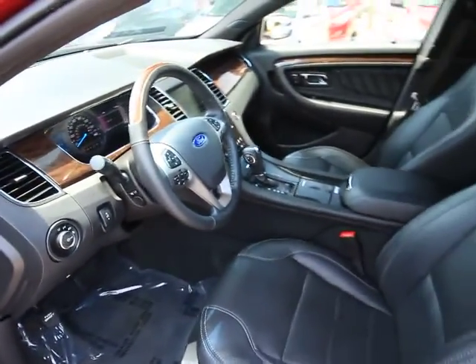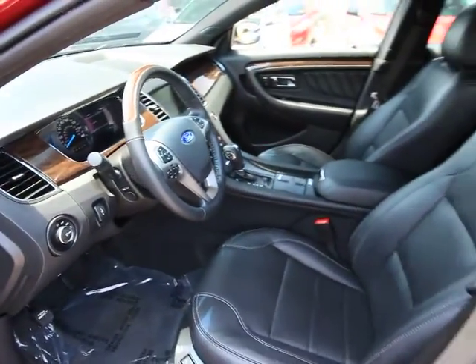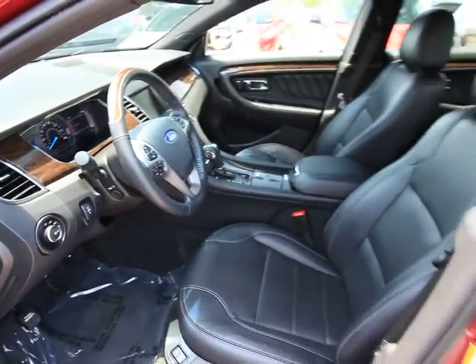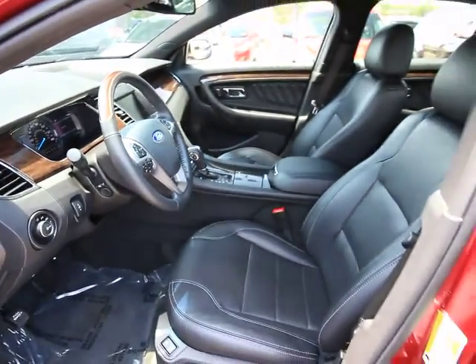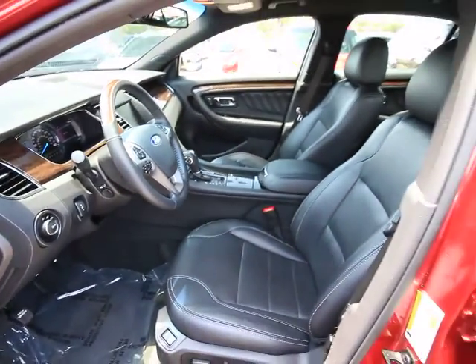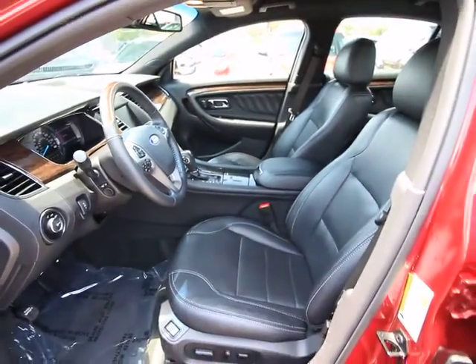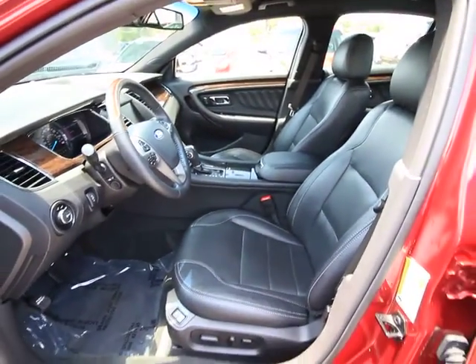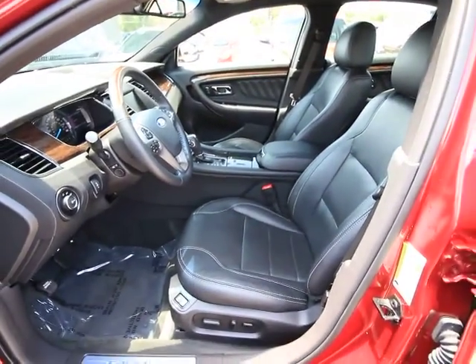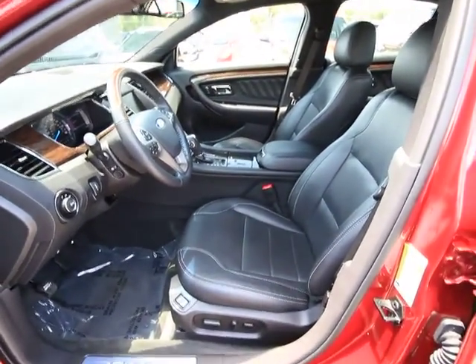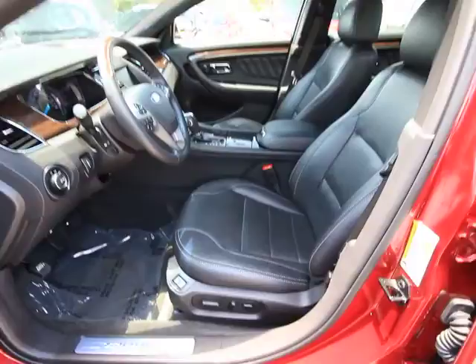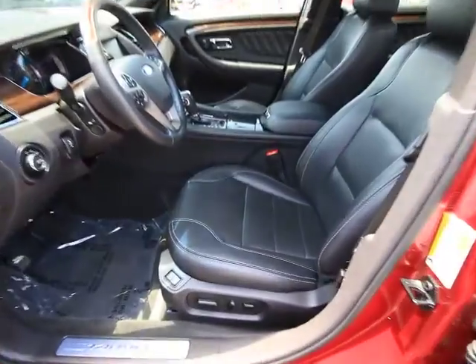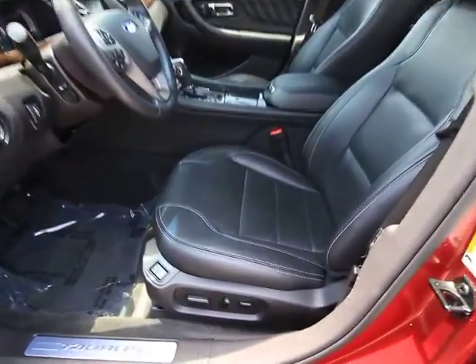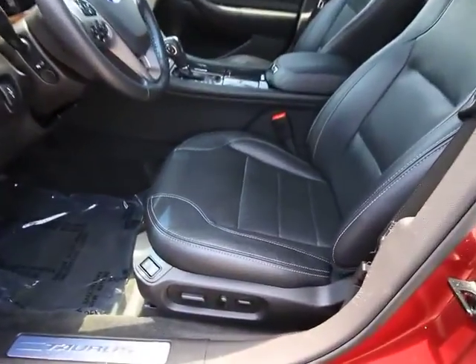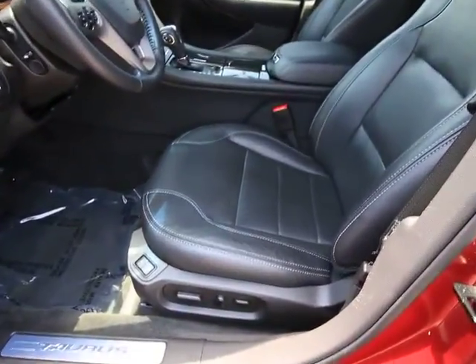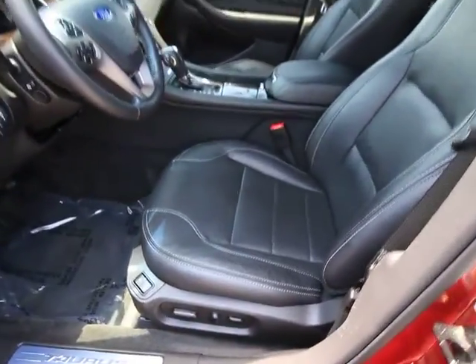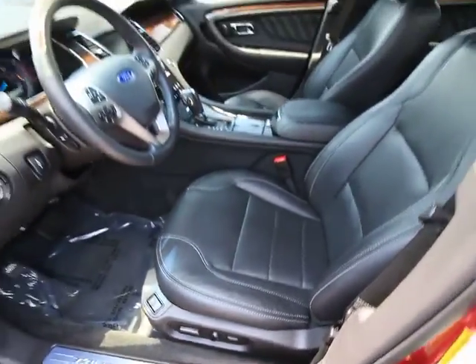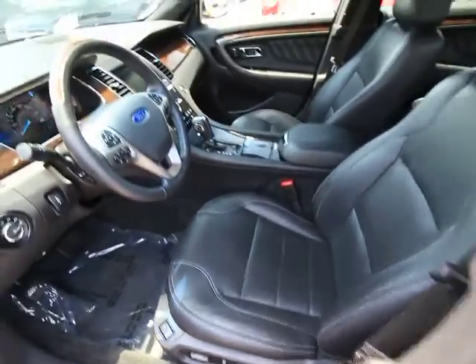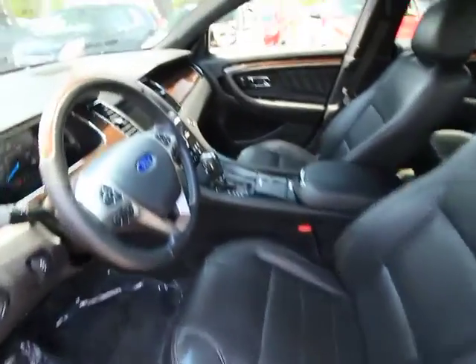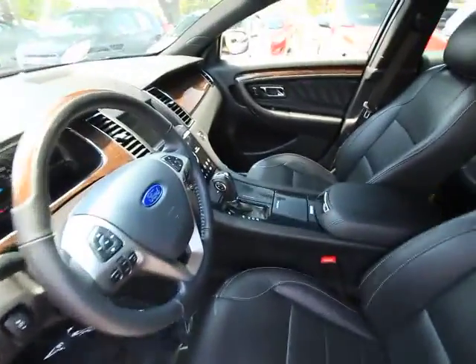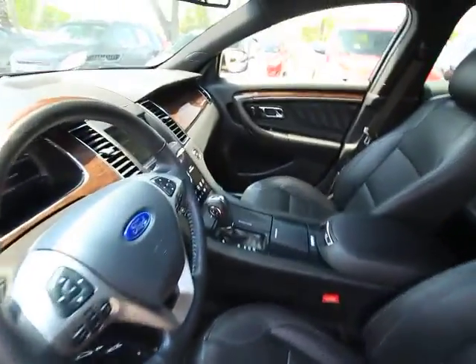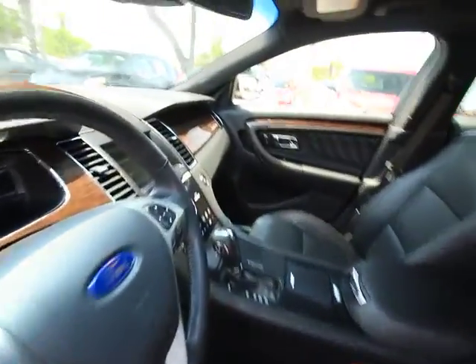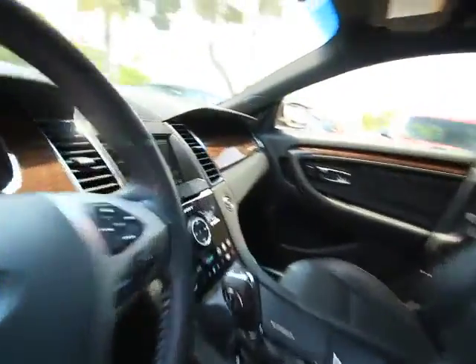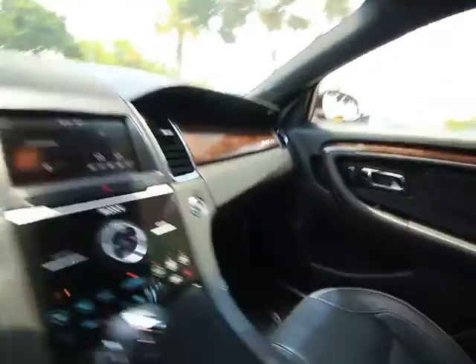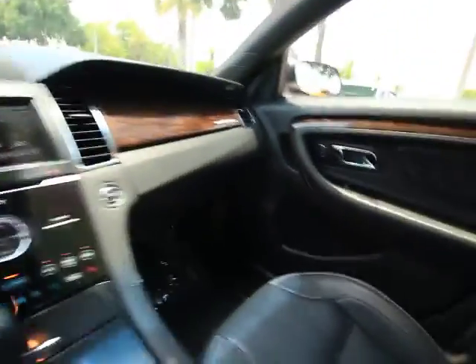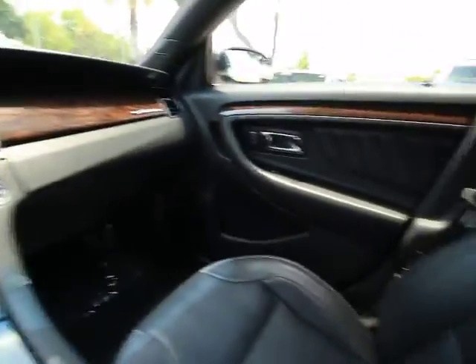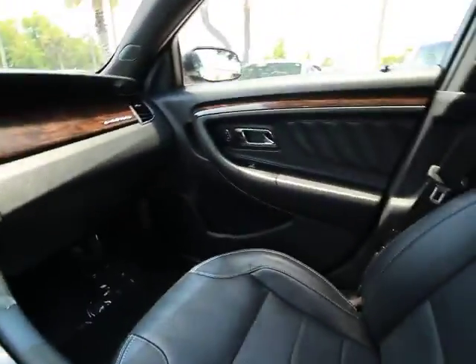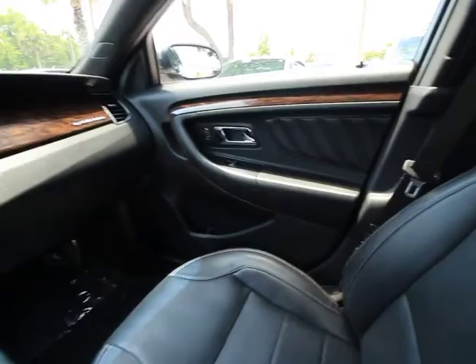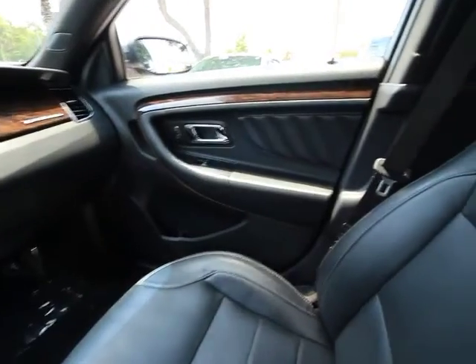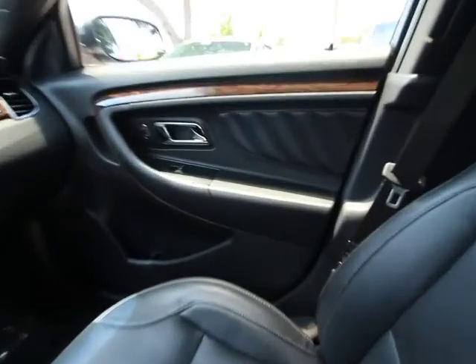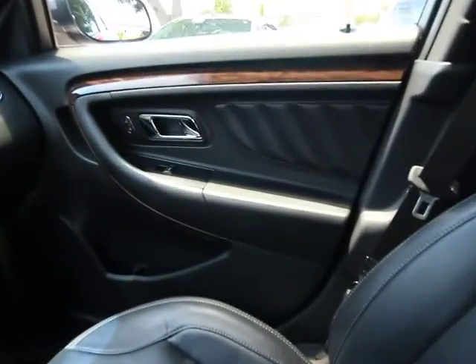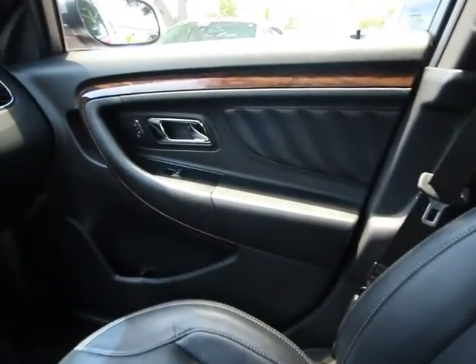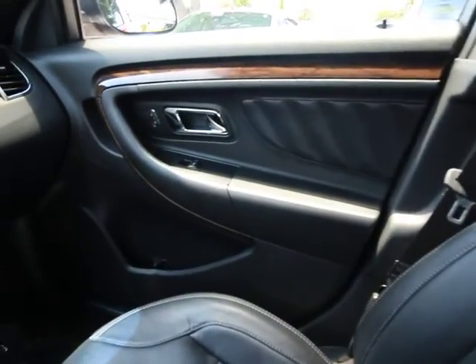Compass, CD player, rear window defroster, trip computer. A vehicle like this doesn't come along every day. Come in and get it before someone else does.